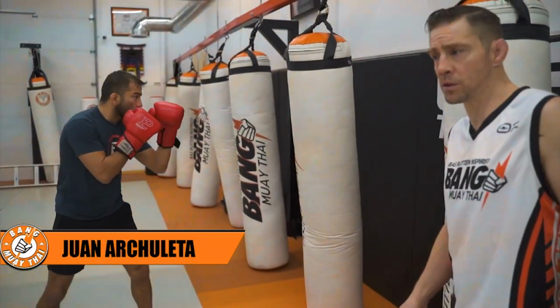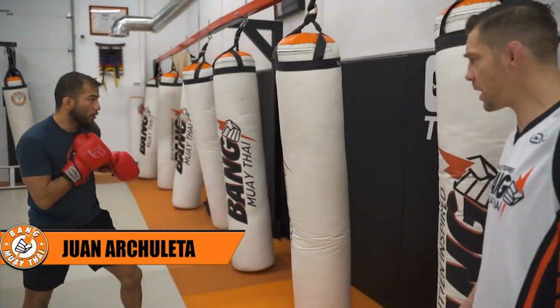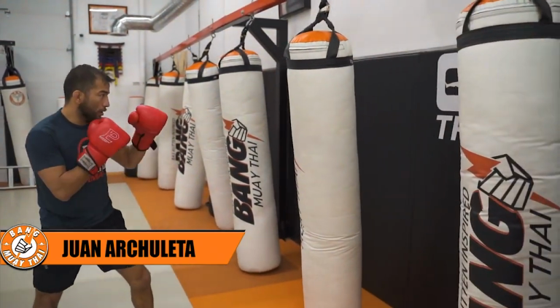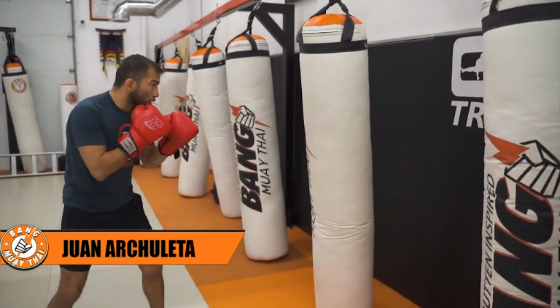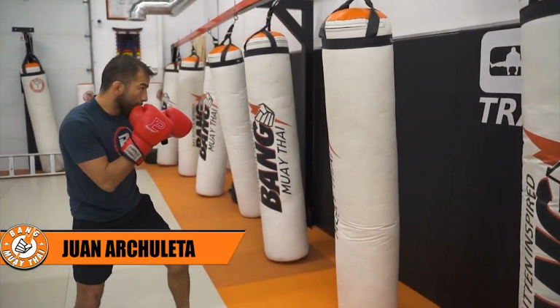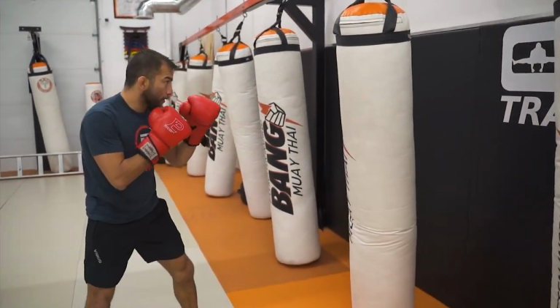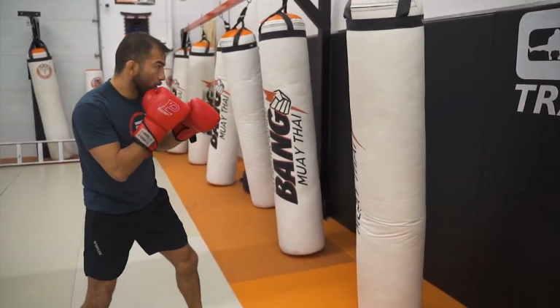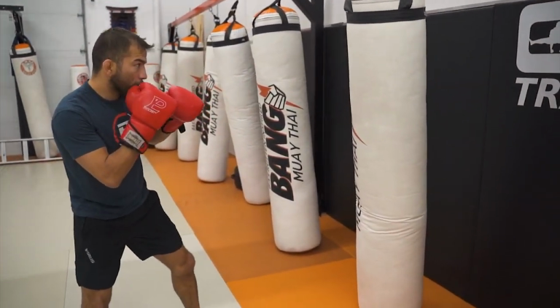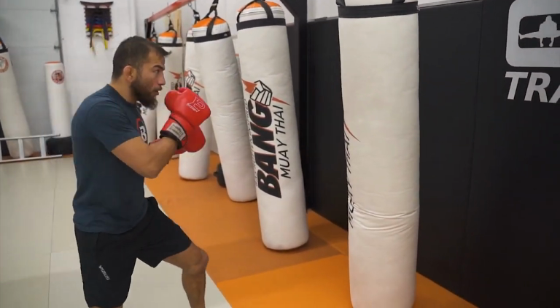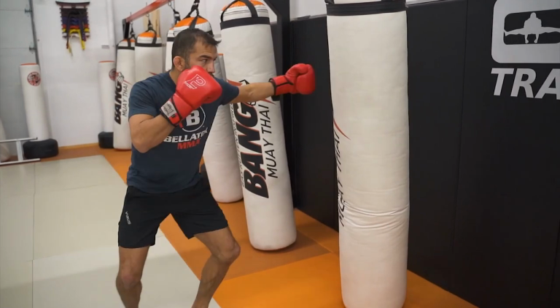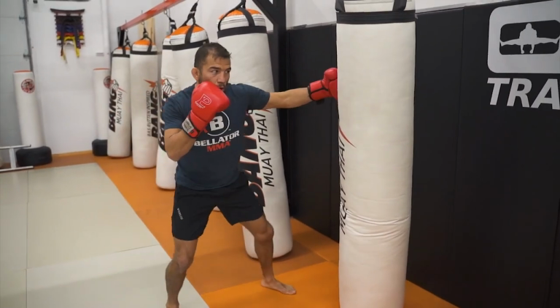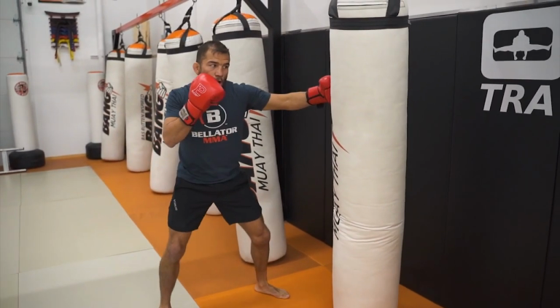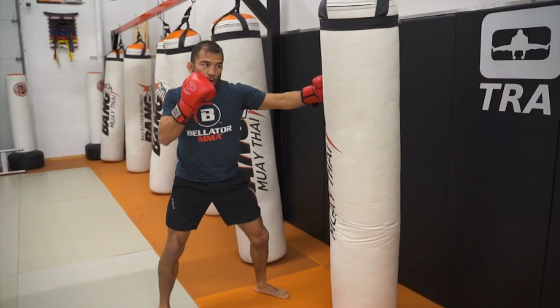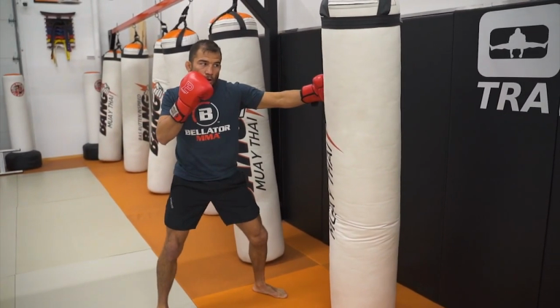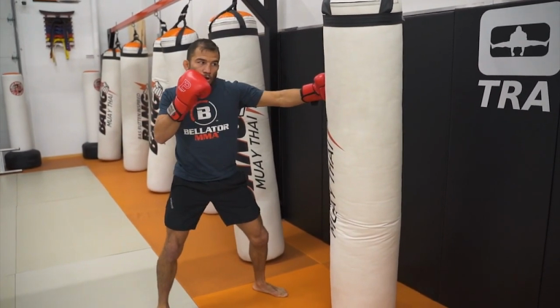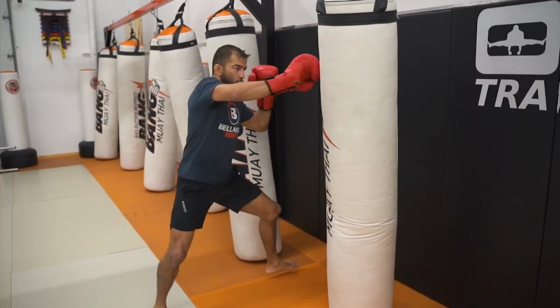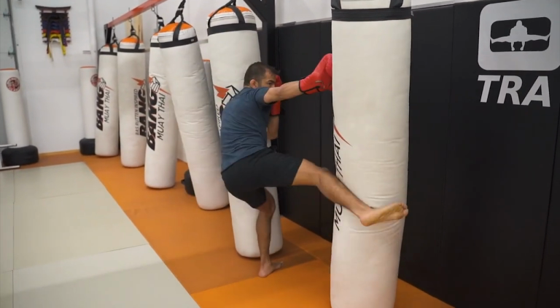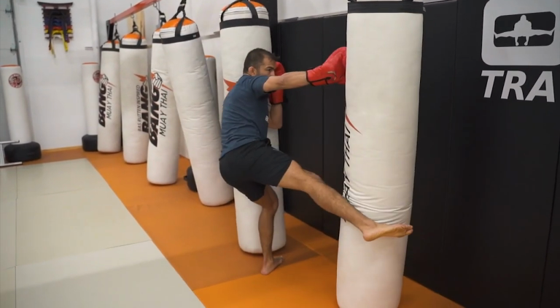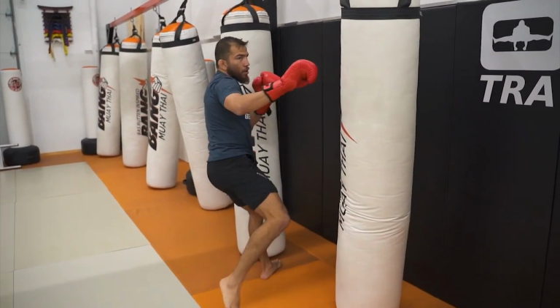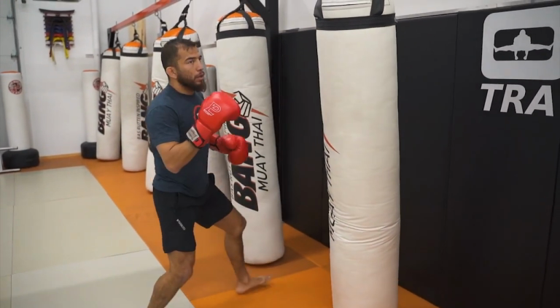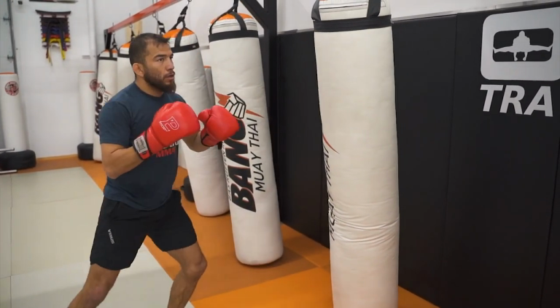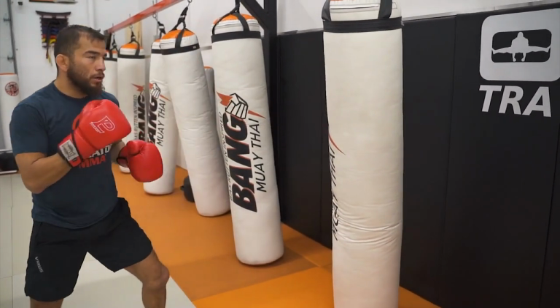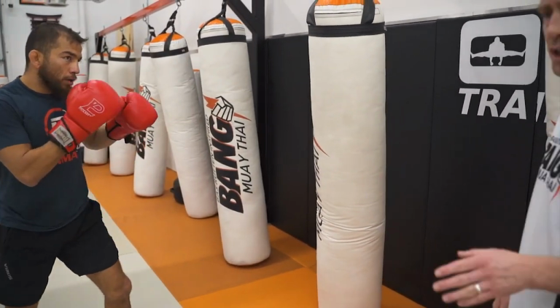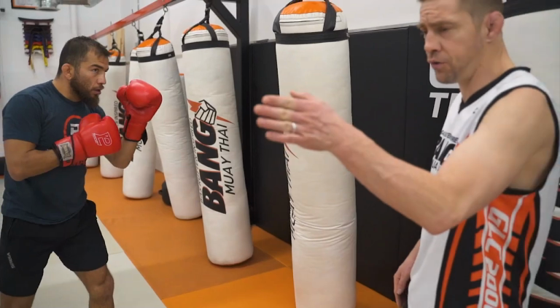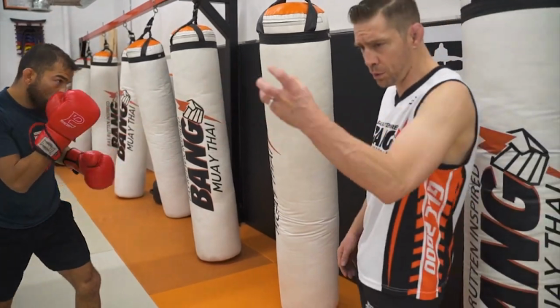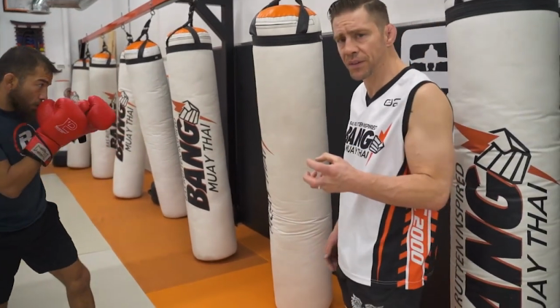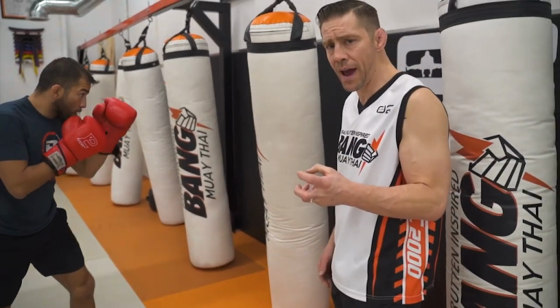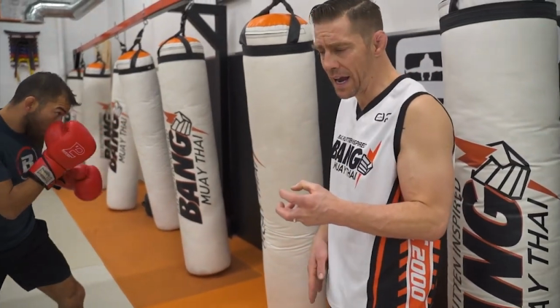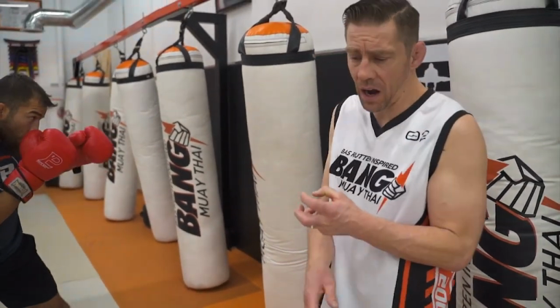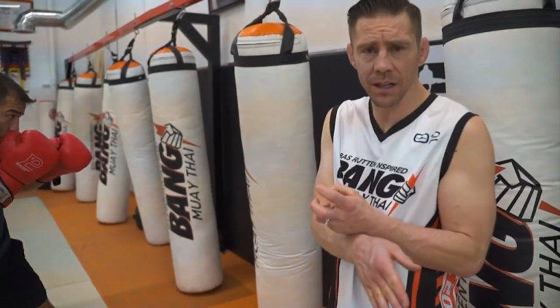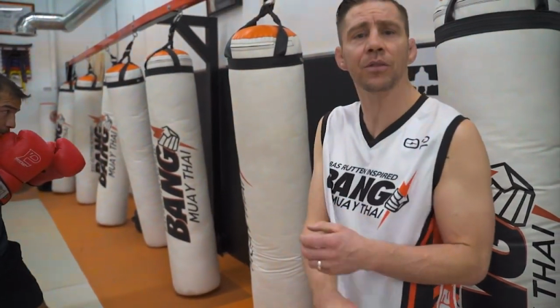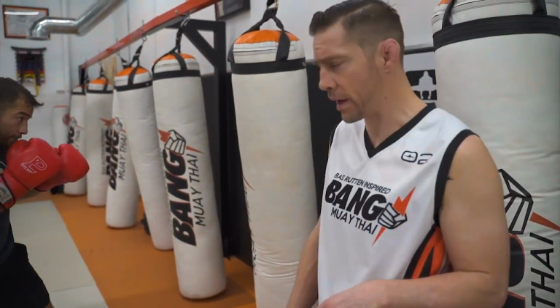One of the most basic combinations in kickboxing. You're just going to hook forward, you're going to get your head off the centerline, you're going to kick in that right foot. The same concept as the jab-low: you can hook forward, pull yourself in on the bag, and then get off the centerline for that low kick.